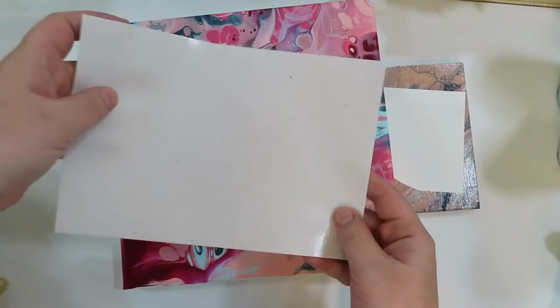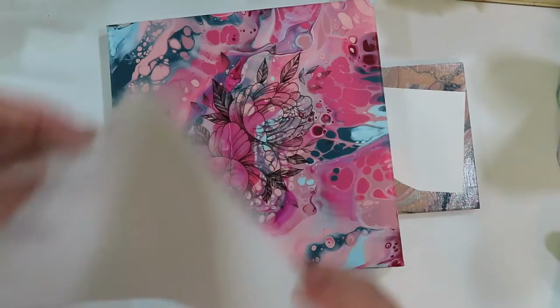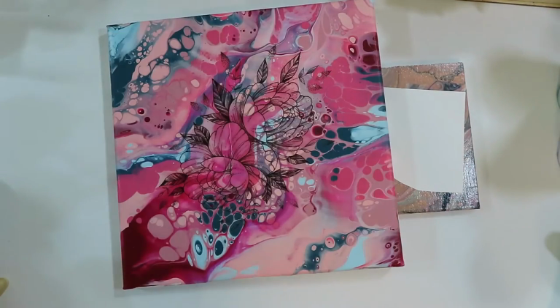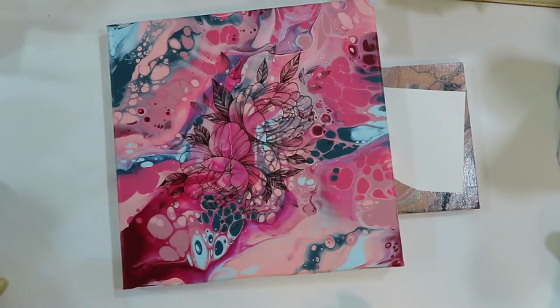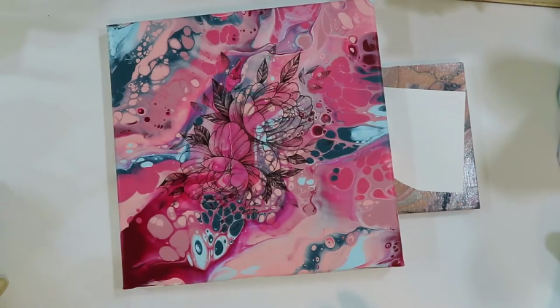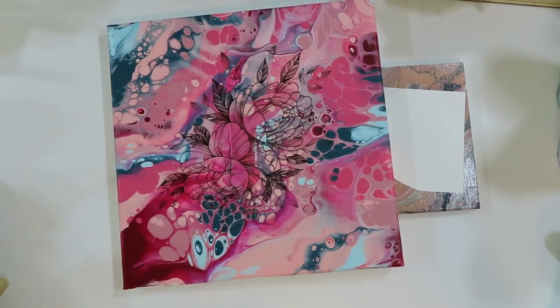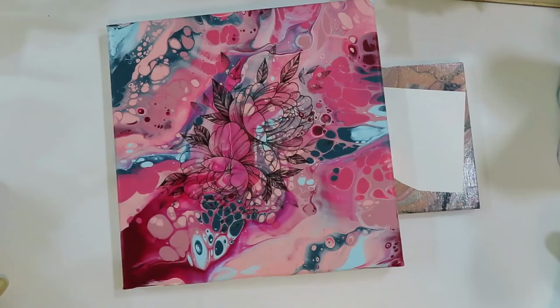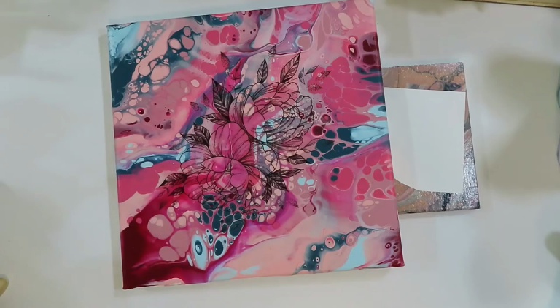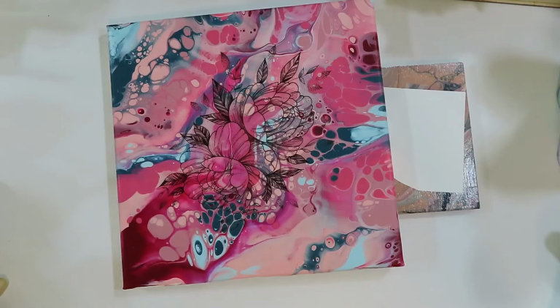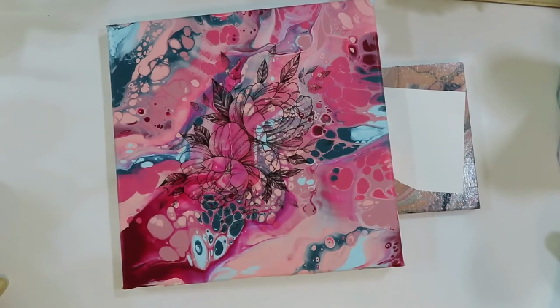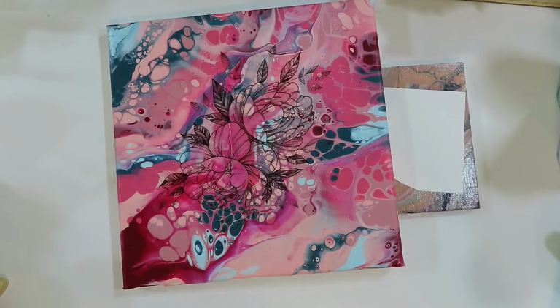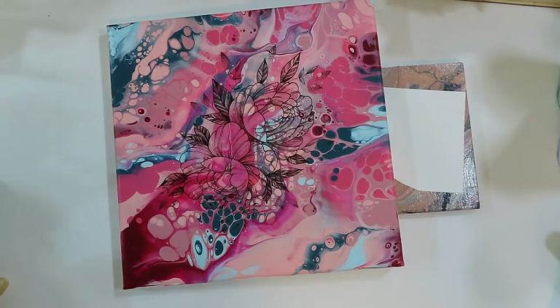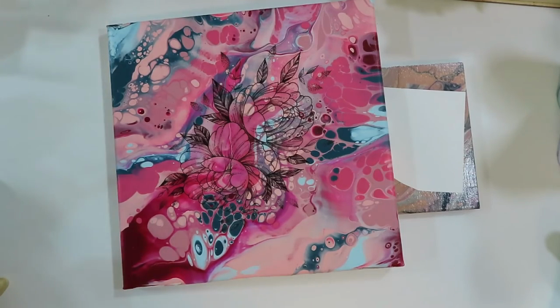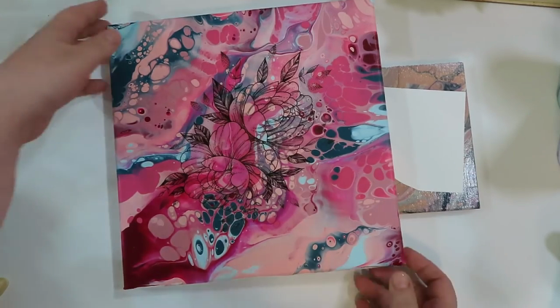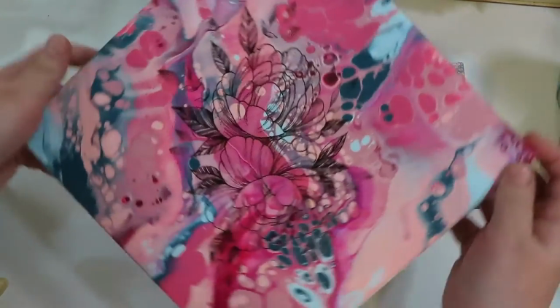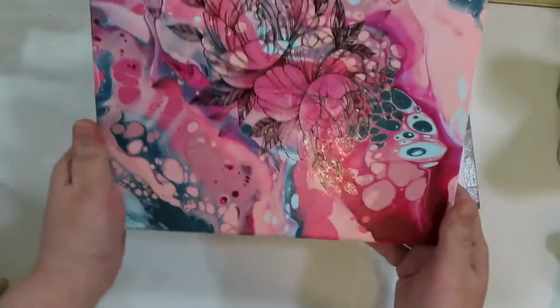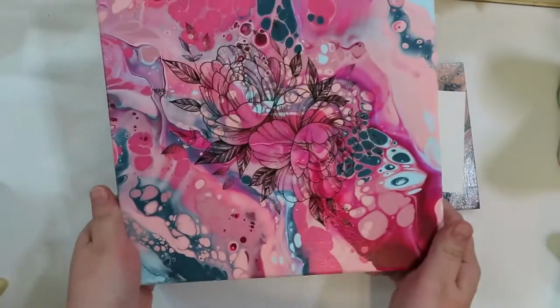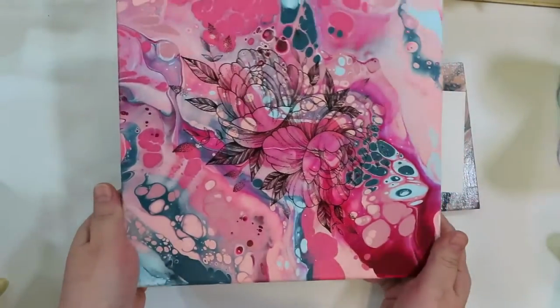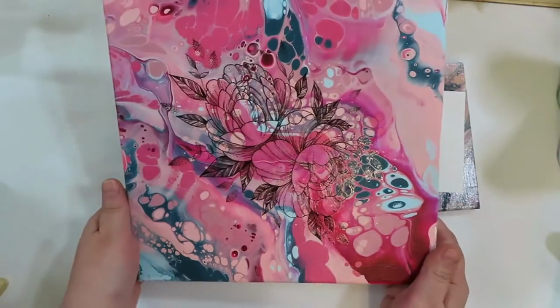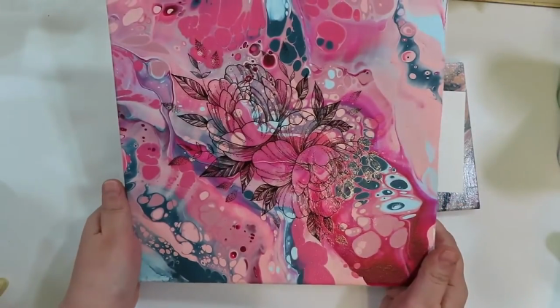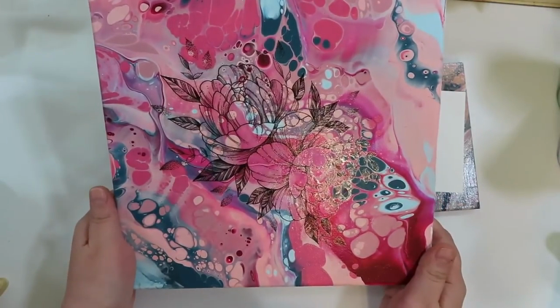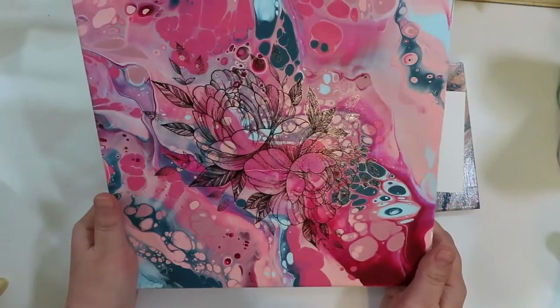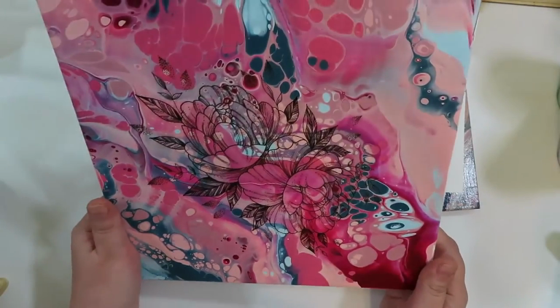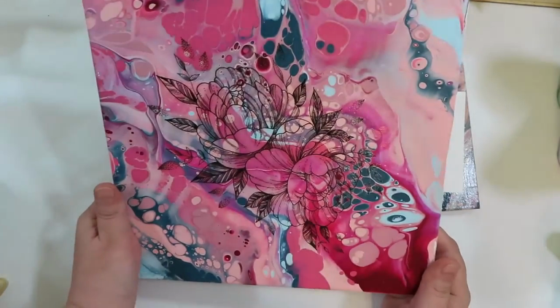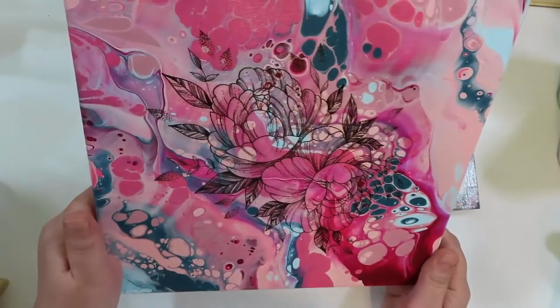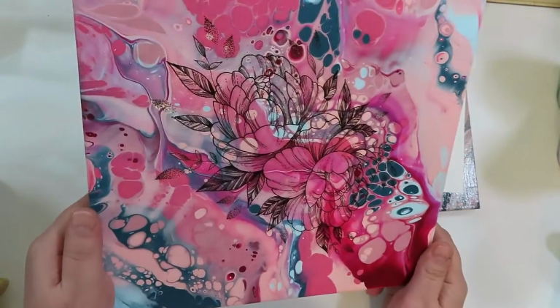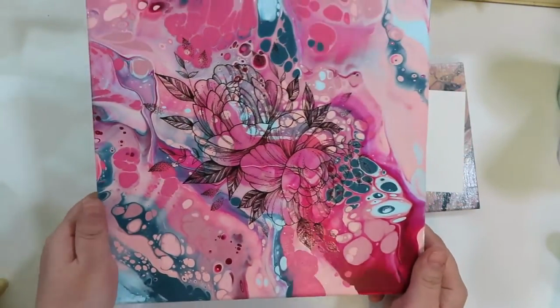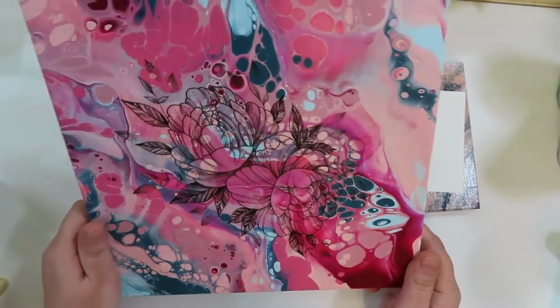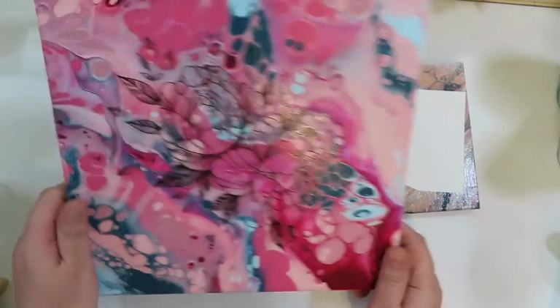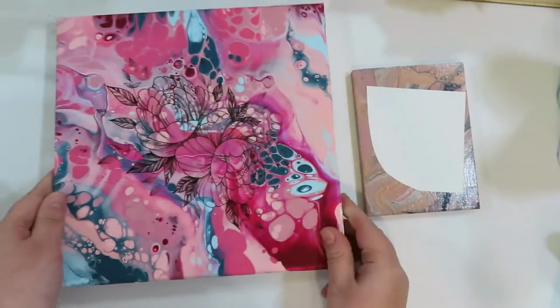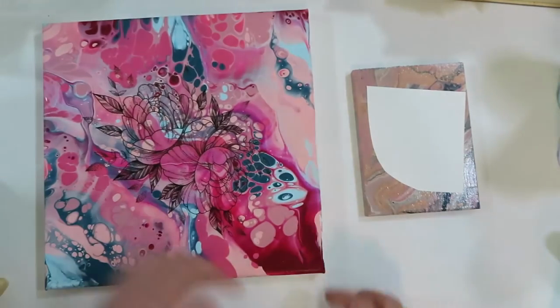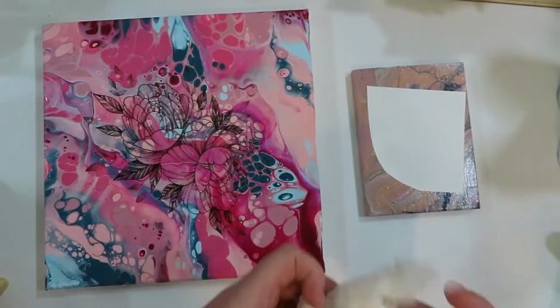As long as you have none of the backing left on your surface, there you go — the temporary tattoo has been added to your pour. Wow, it just gives it a little extra something. I really like it; it really worked out well.